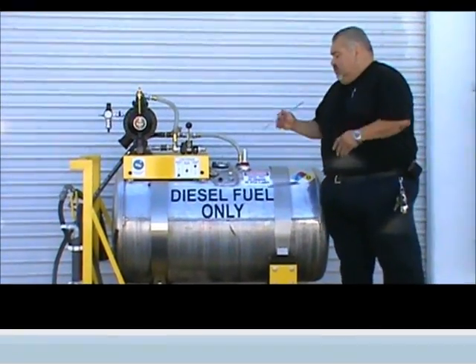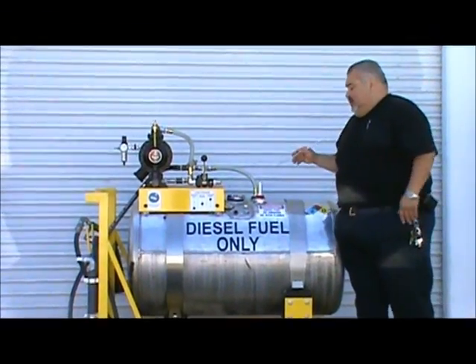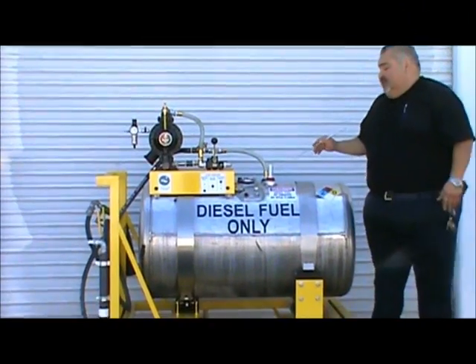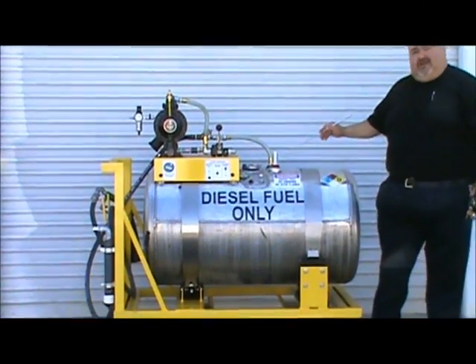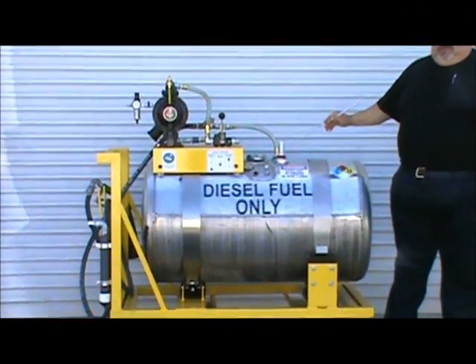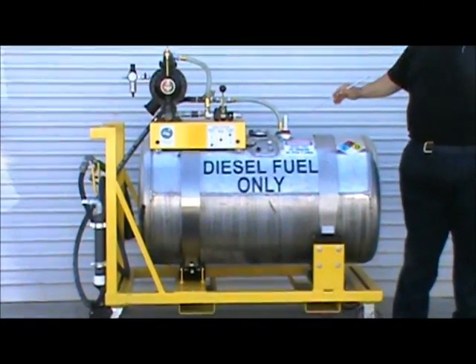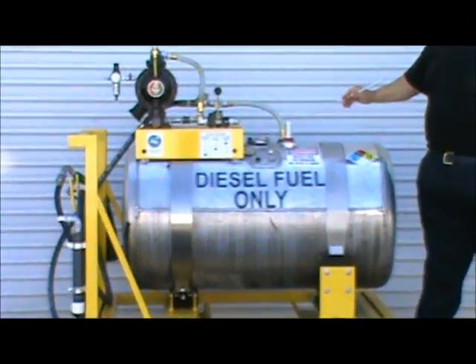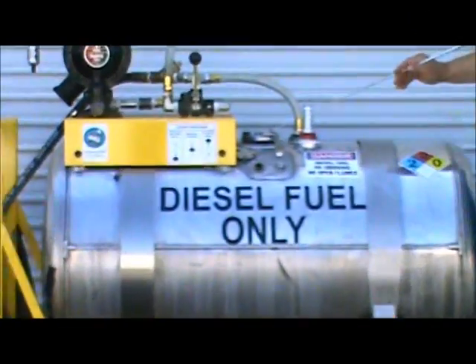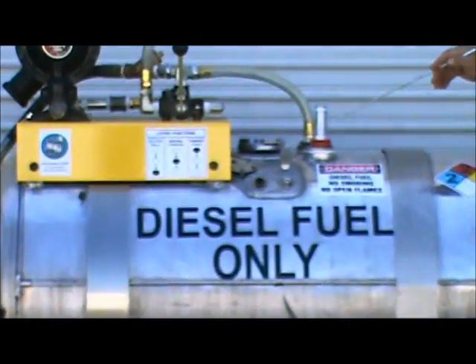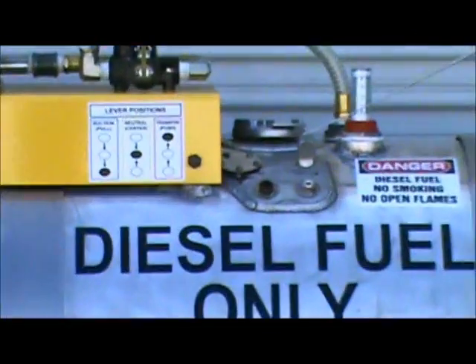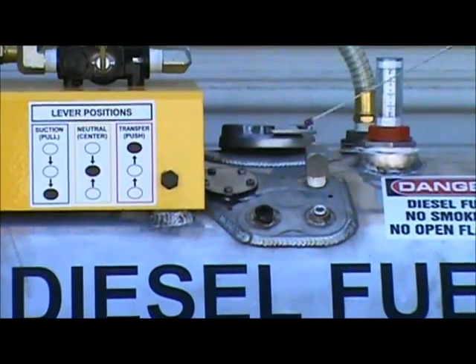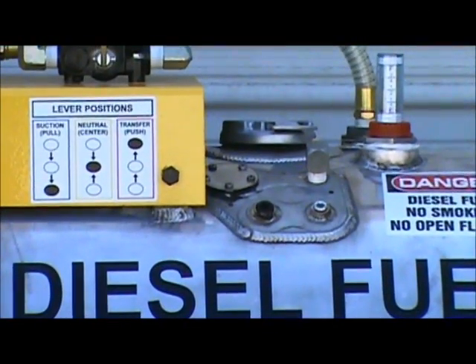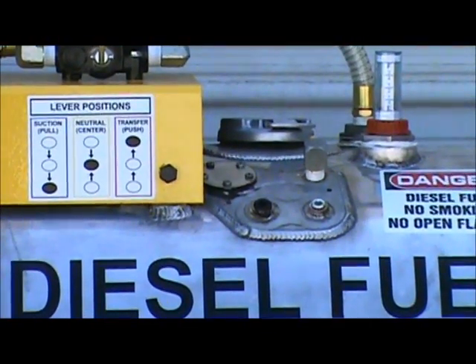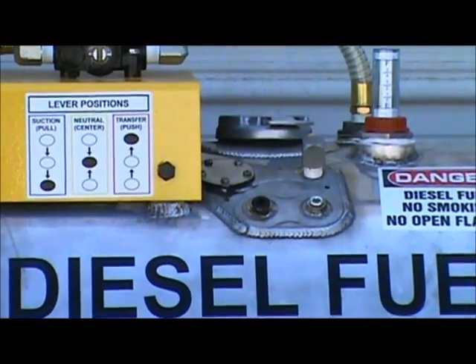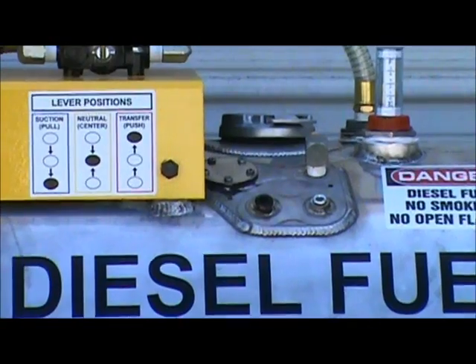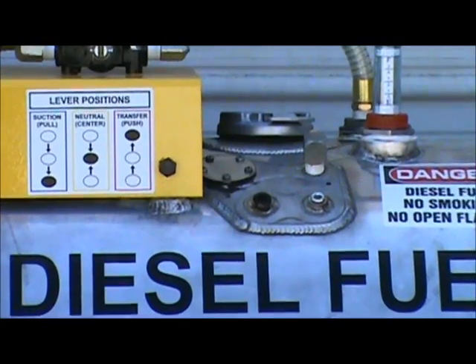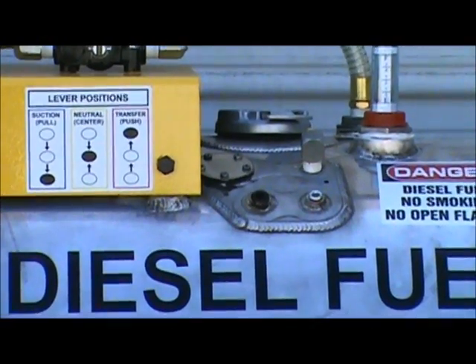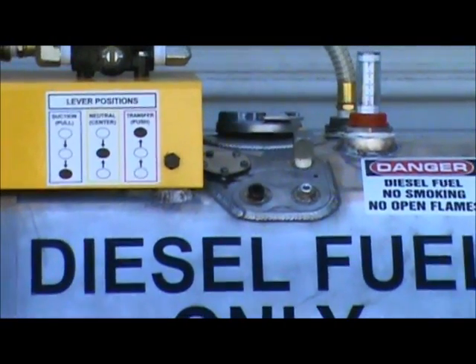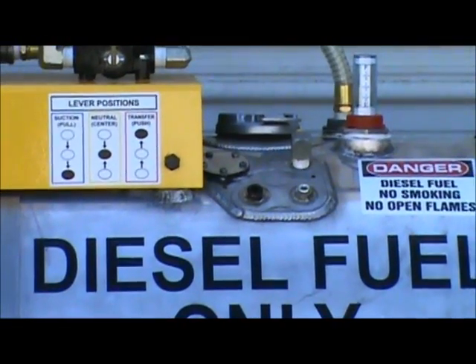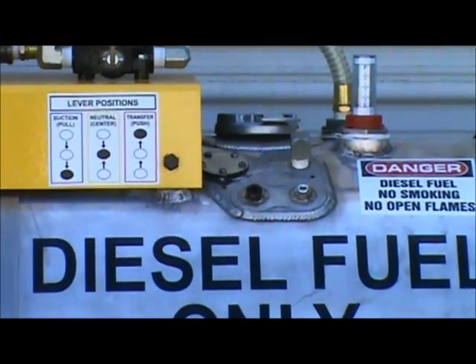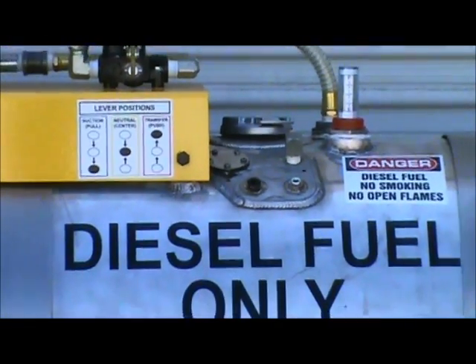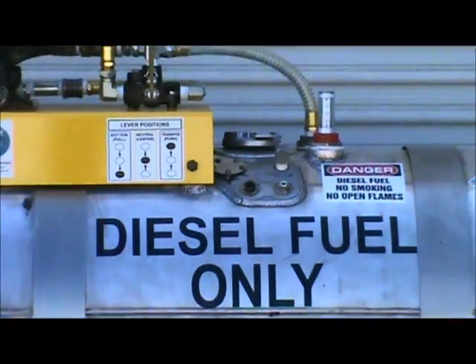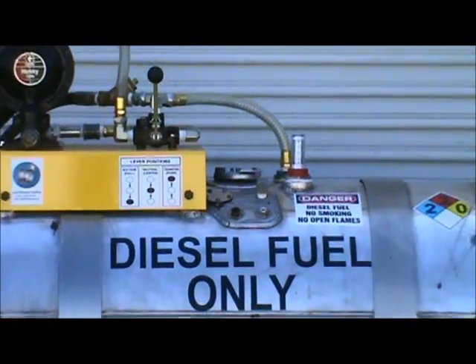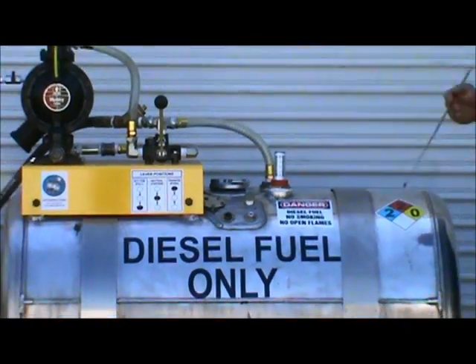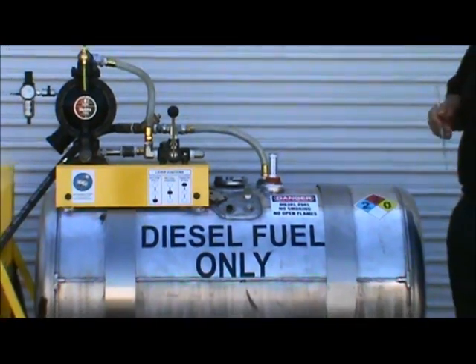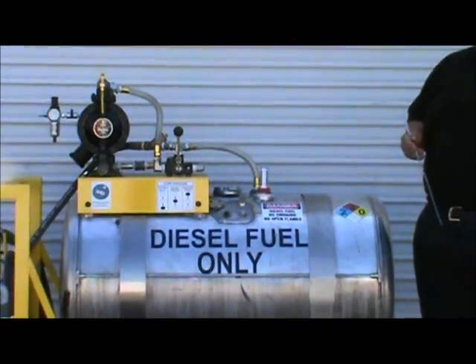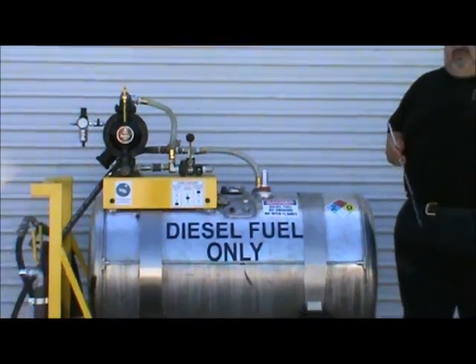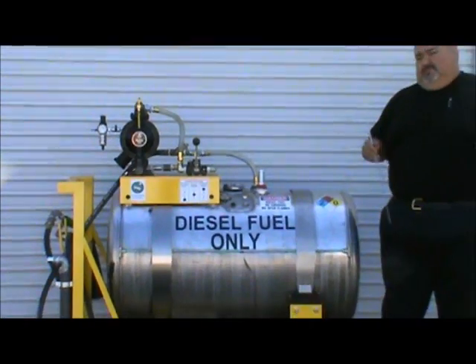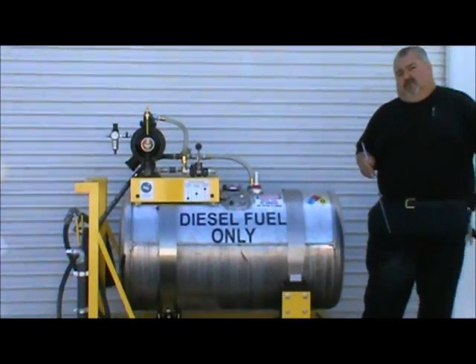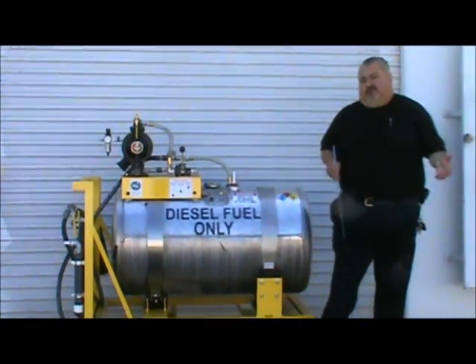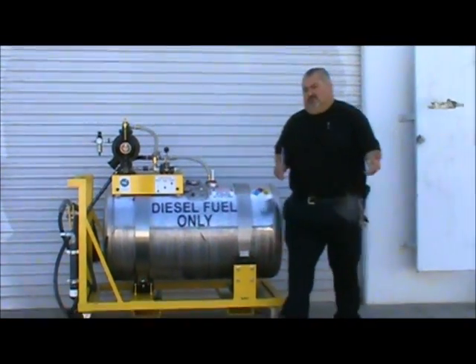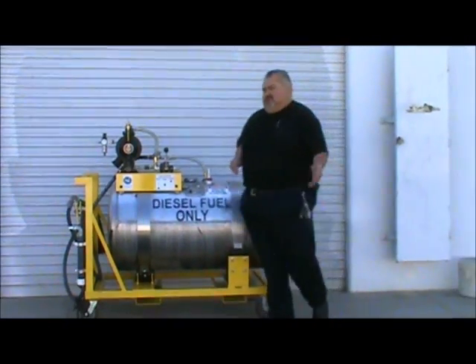There's also a vent device so that the atmospheric pressure in the tank equalizes while it's either being filled or emptied, depending on what operation you're doing at the time.